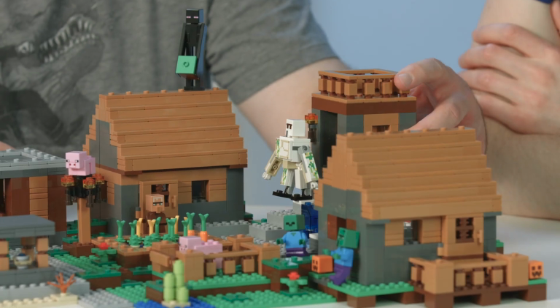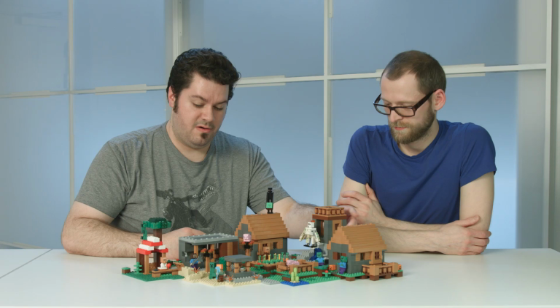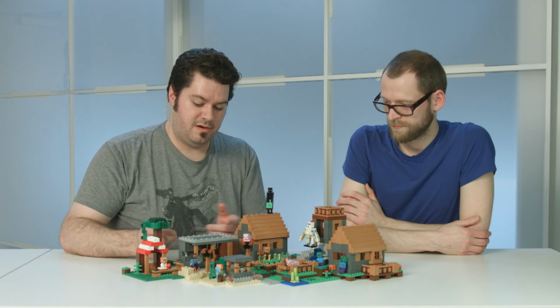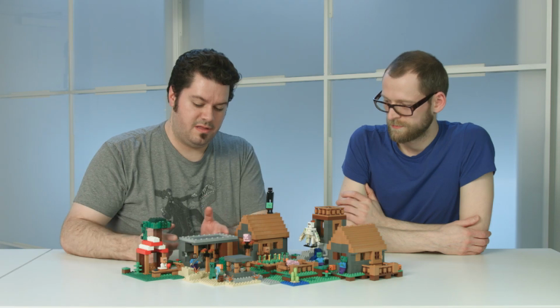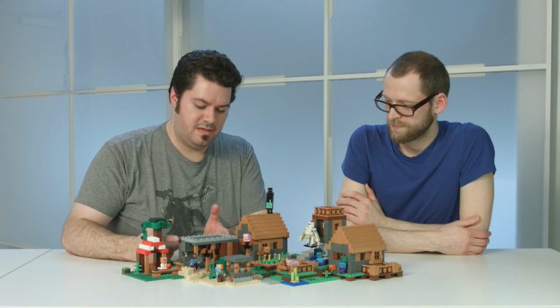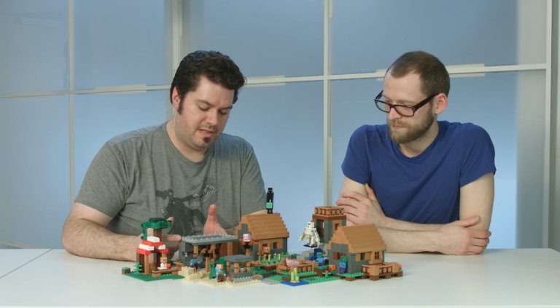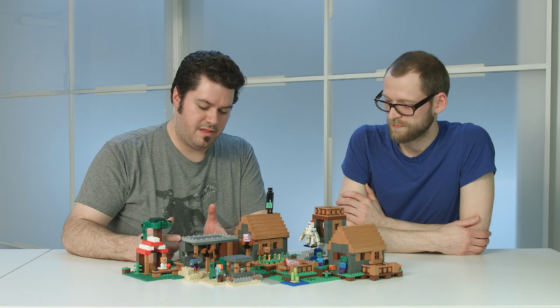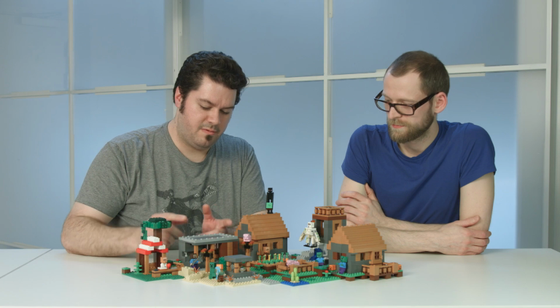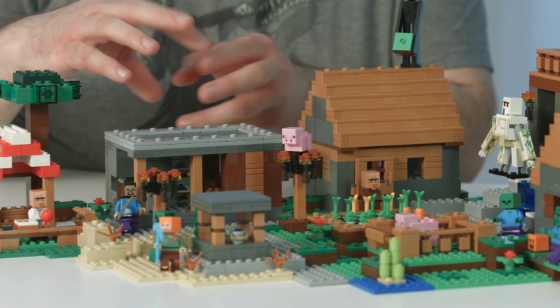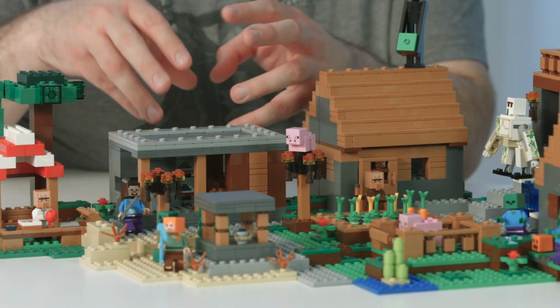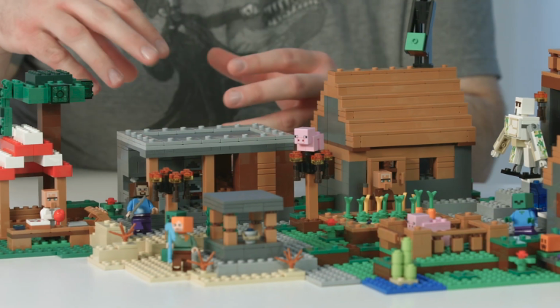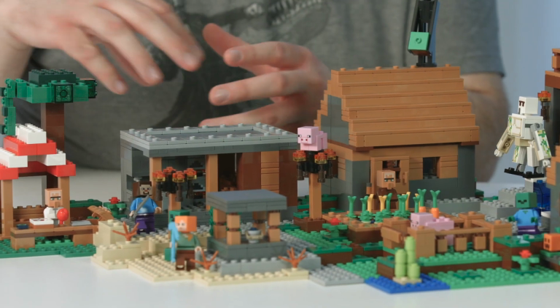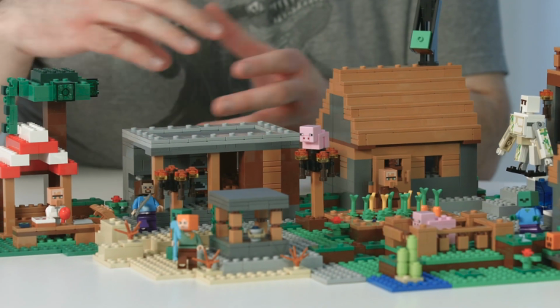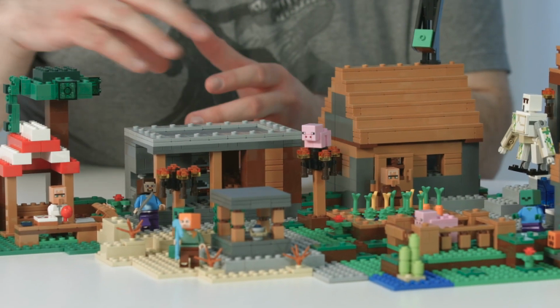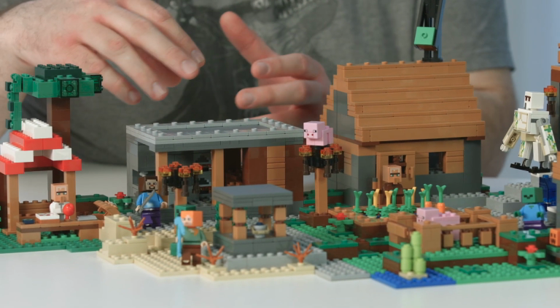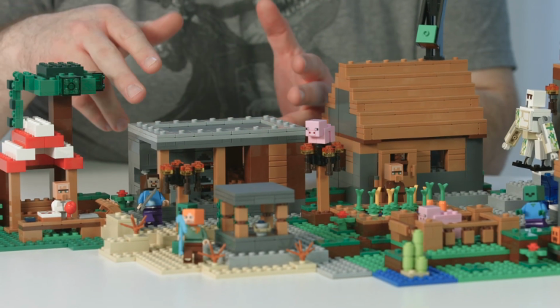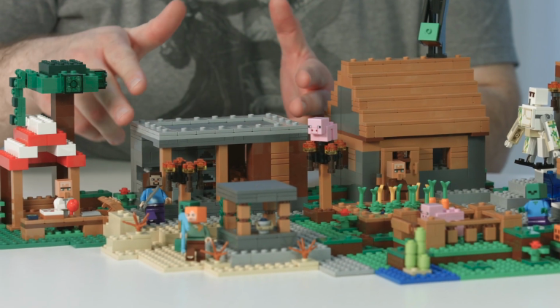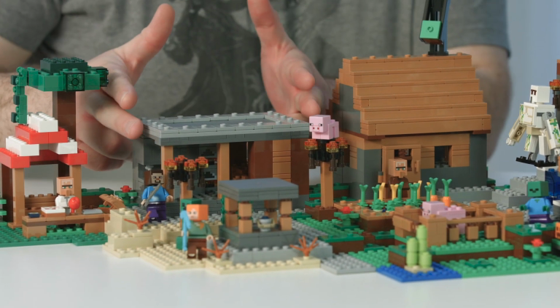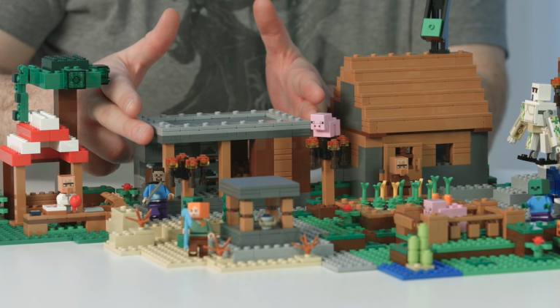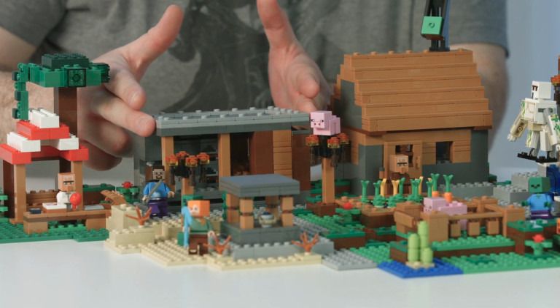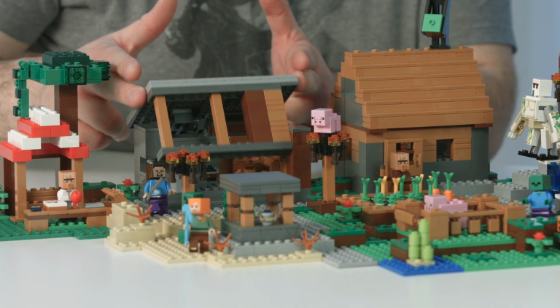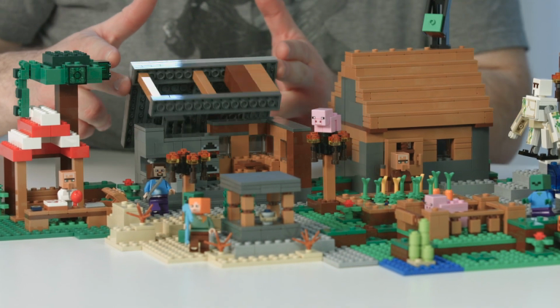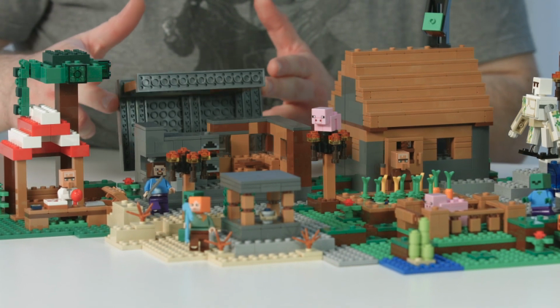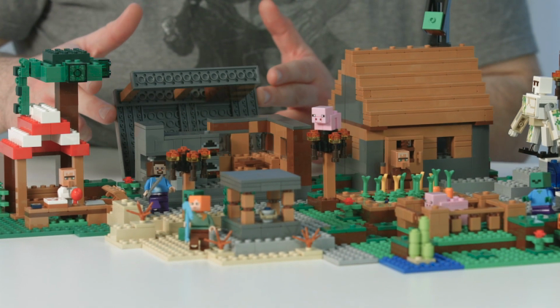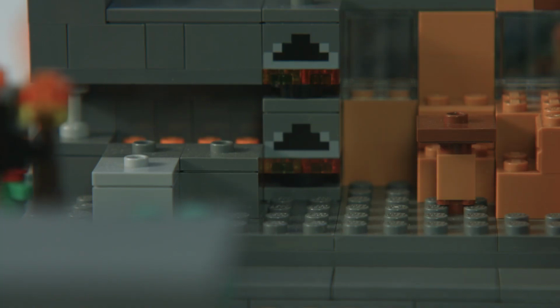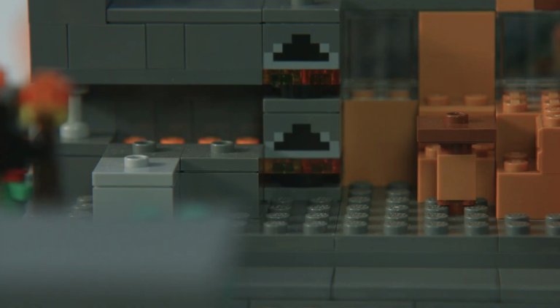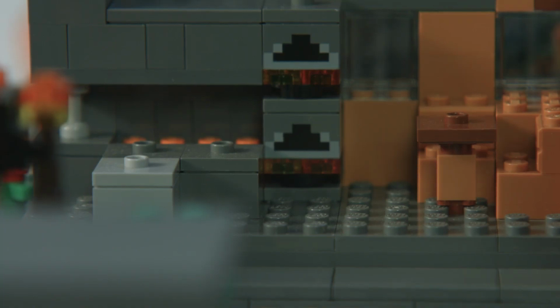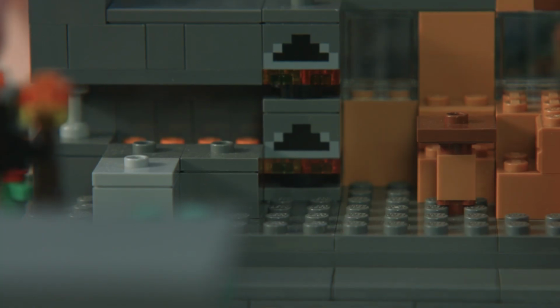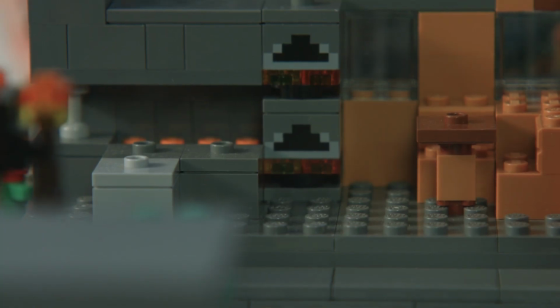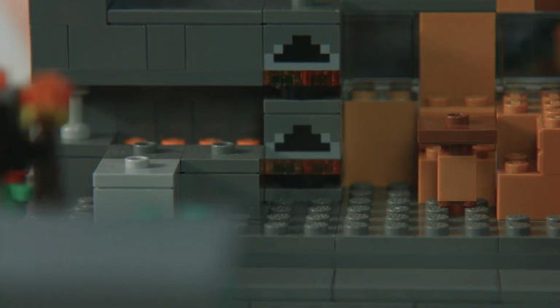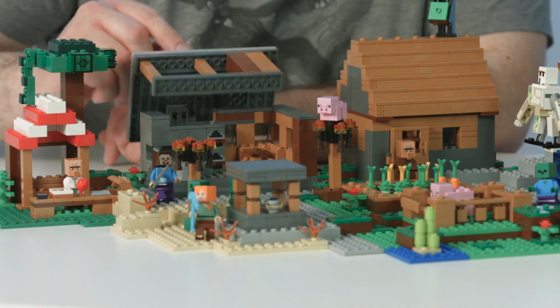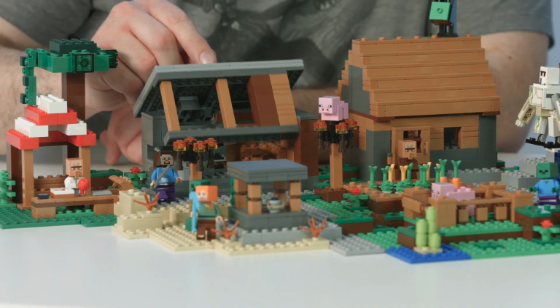Moving on over here to the blacksmith, we were having some trouble trying to figure out a good way to open it, so you could really play inside. And we finally got it to open on the top like this, so you can really get in there and get the lava pit and the tables and everything.